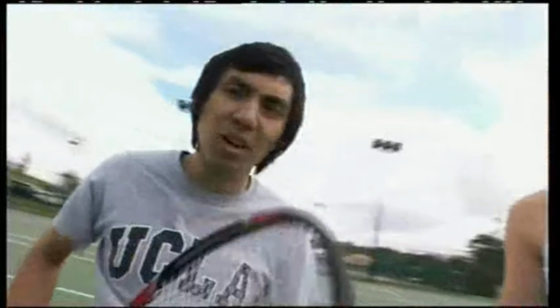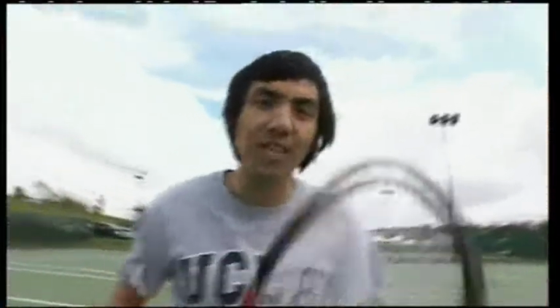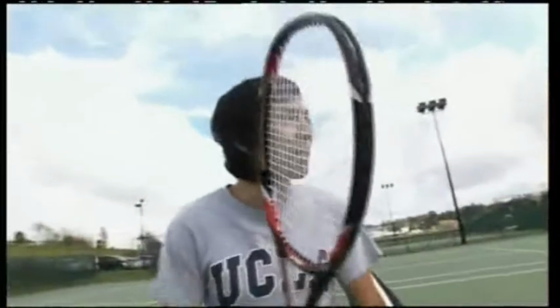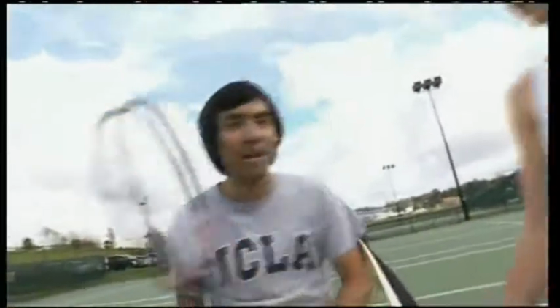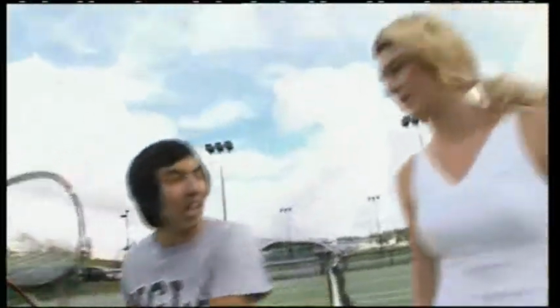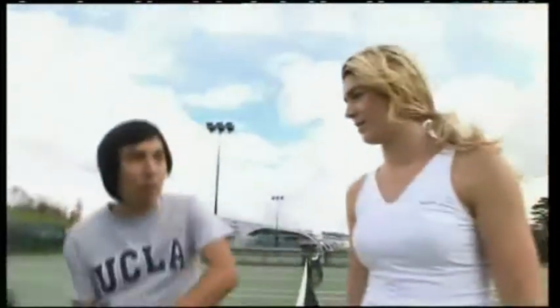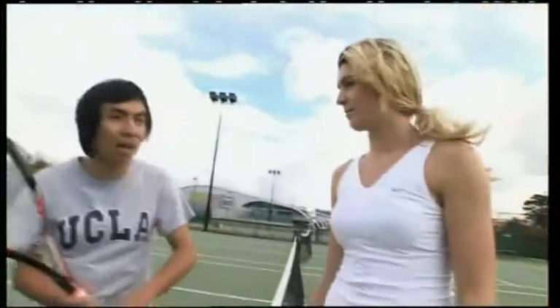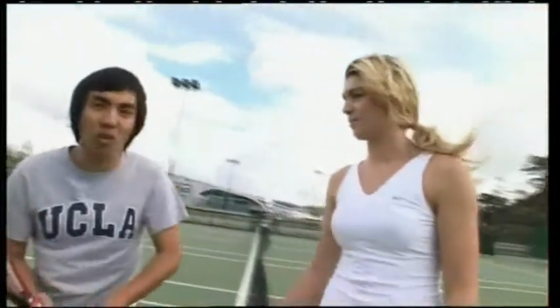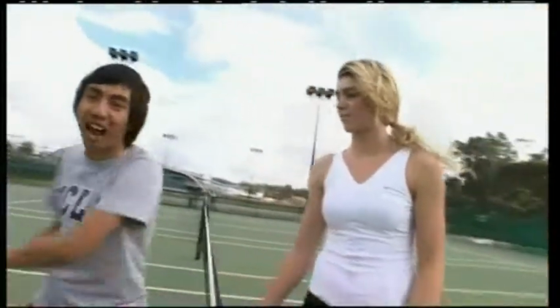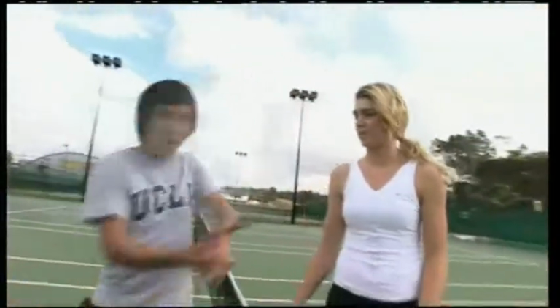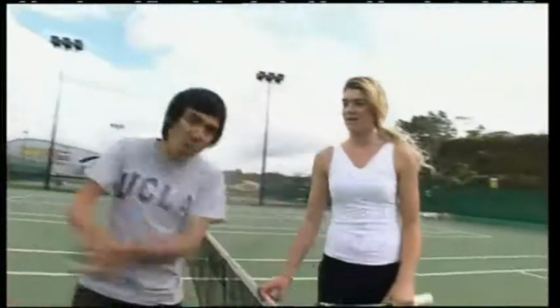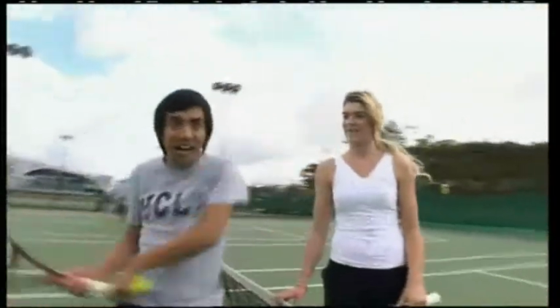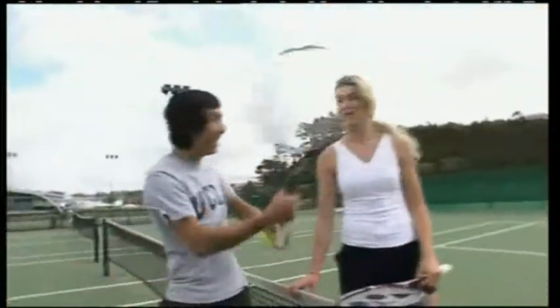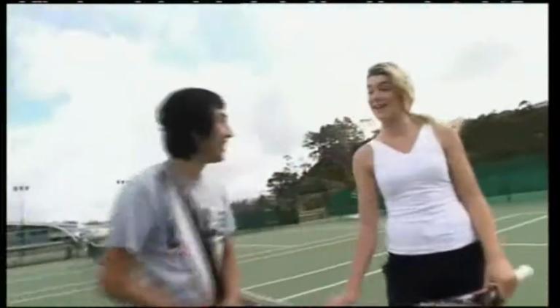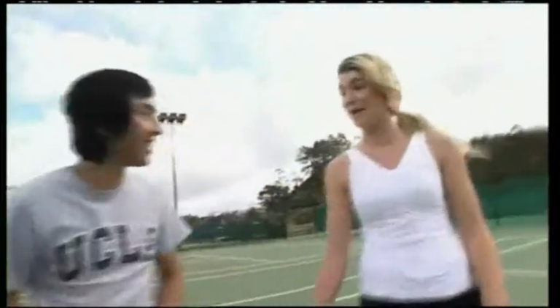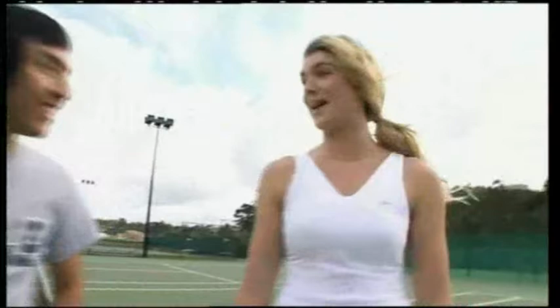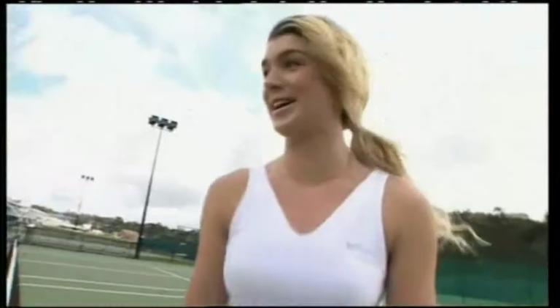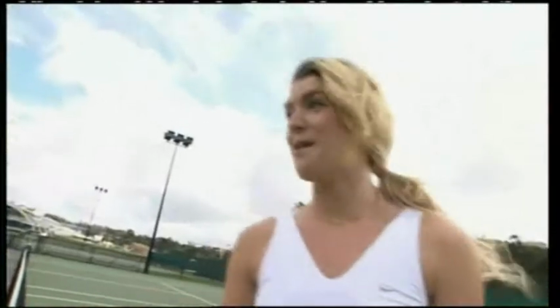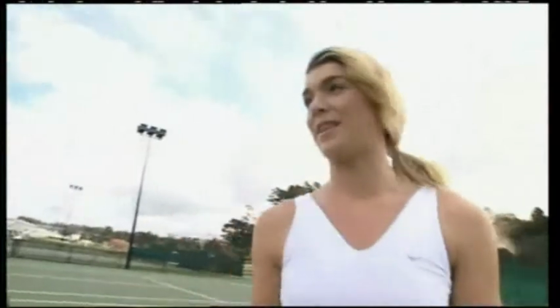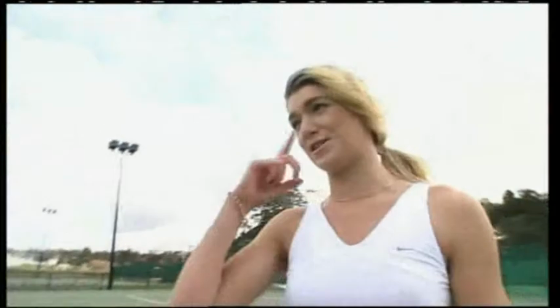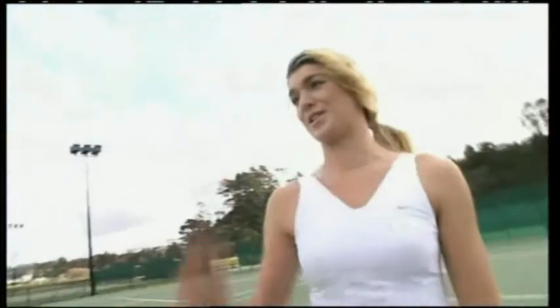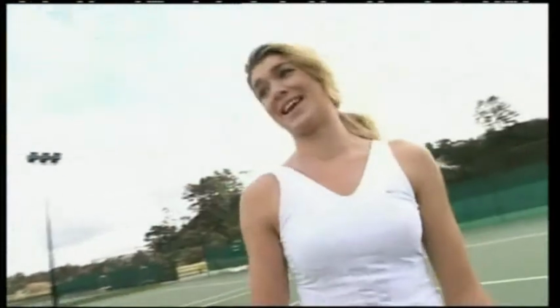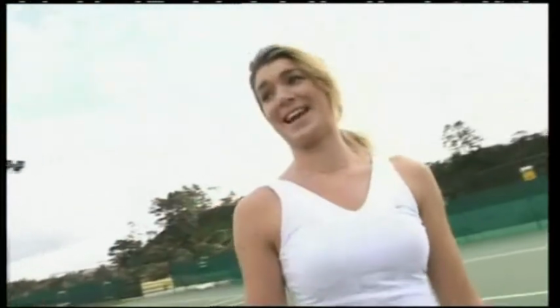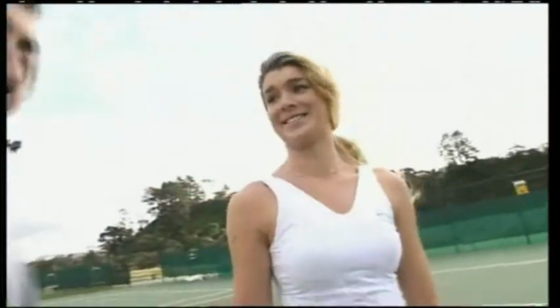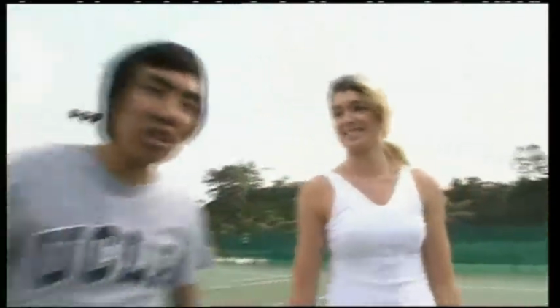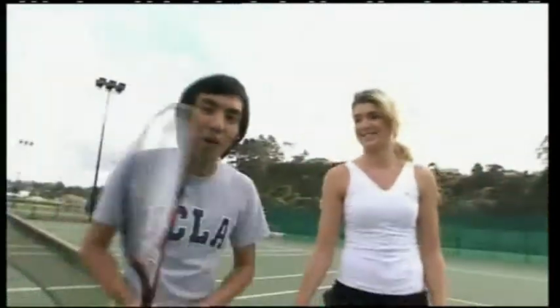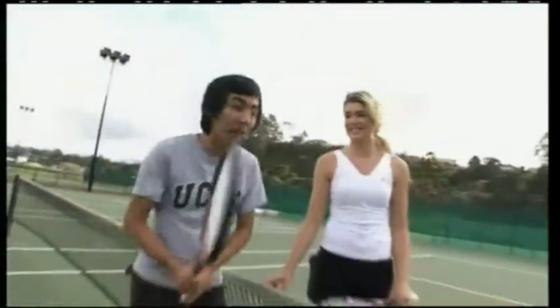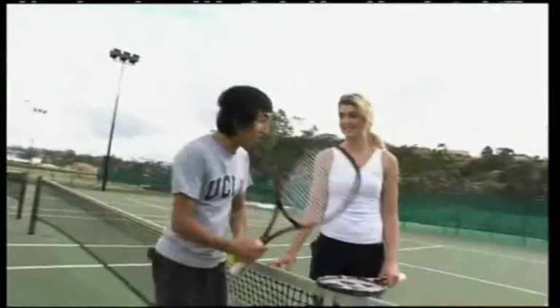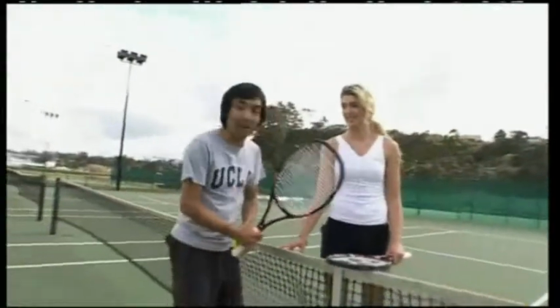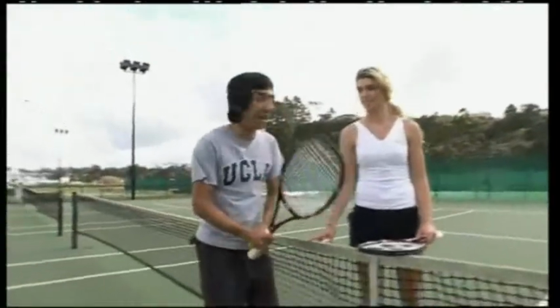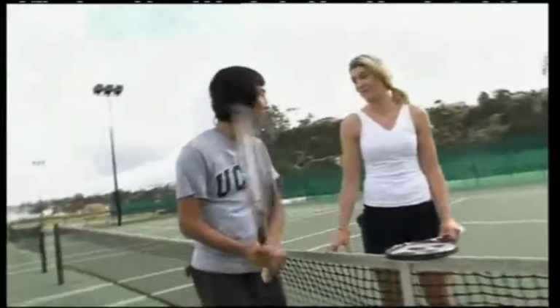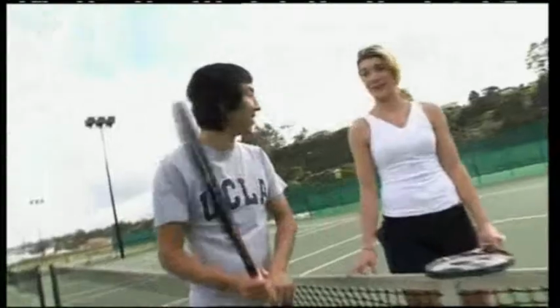Why do a lot of women tennis players hit the ball and make a lot of noise? Well, it actually comes from martial arts, but I think they just want to think they're hitting it harder. Do you think if I try that I could be better at this game? Well, you could try.